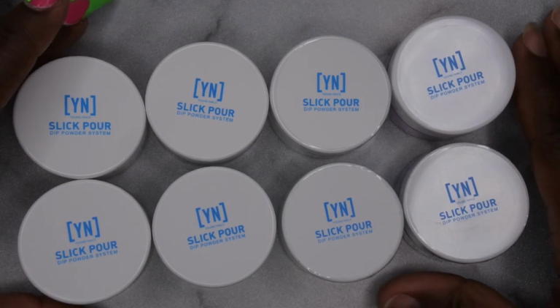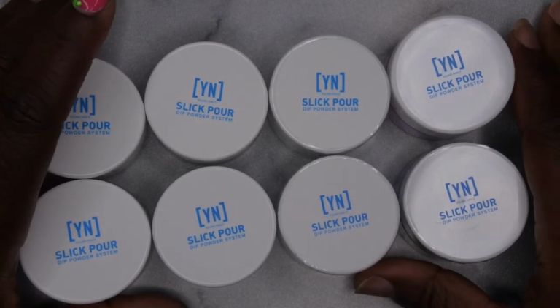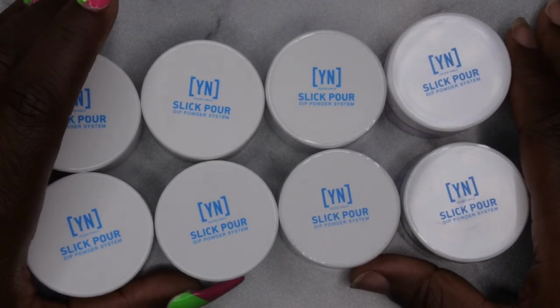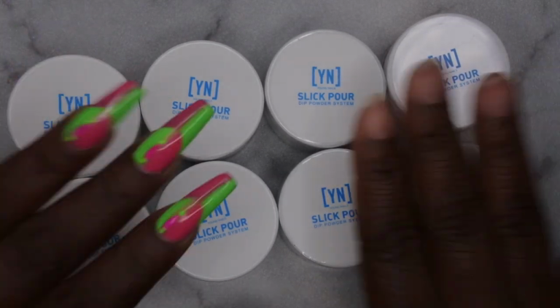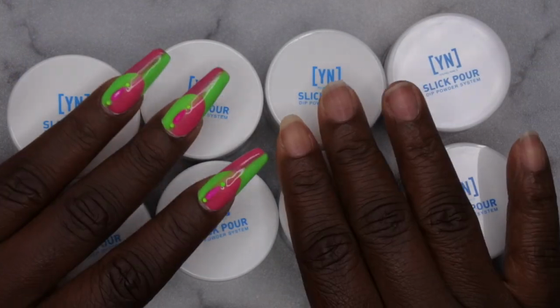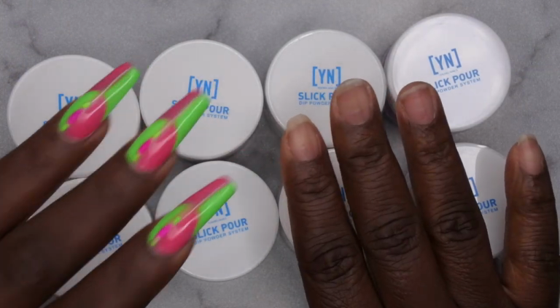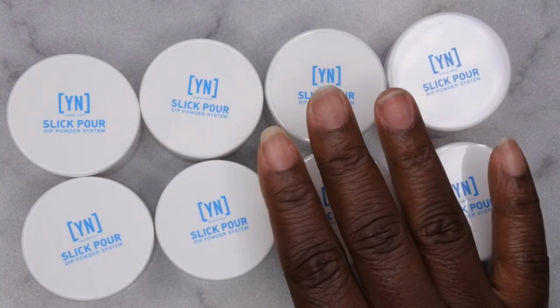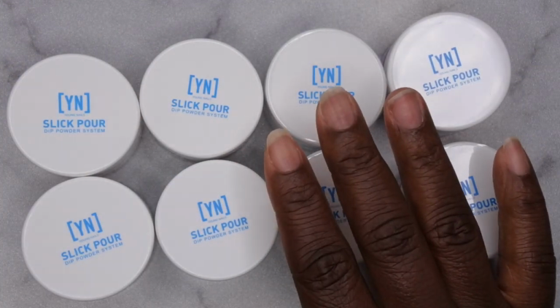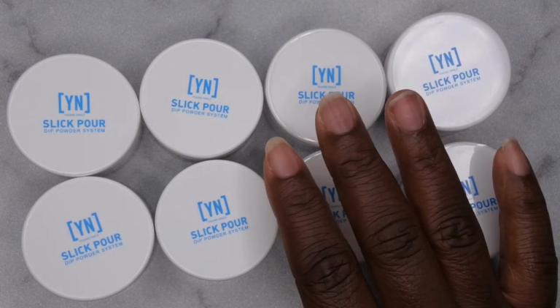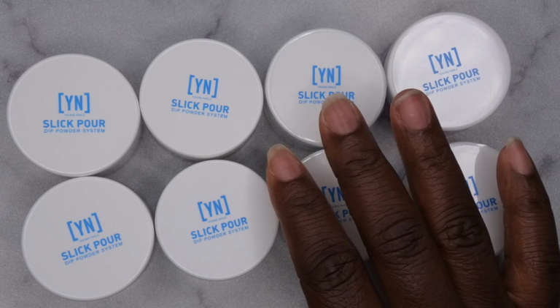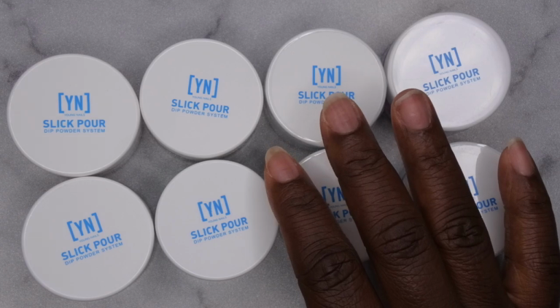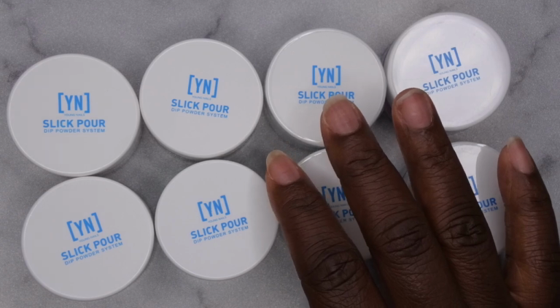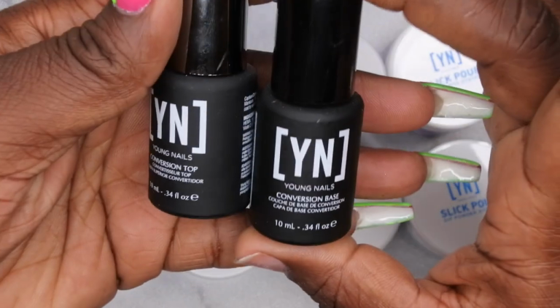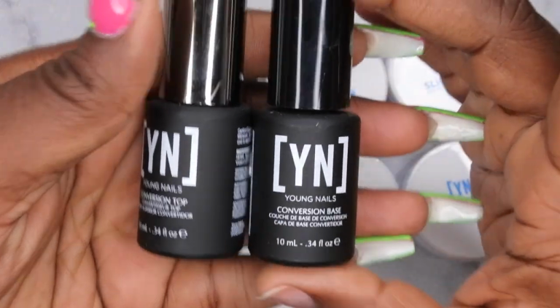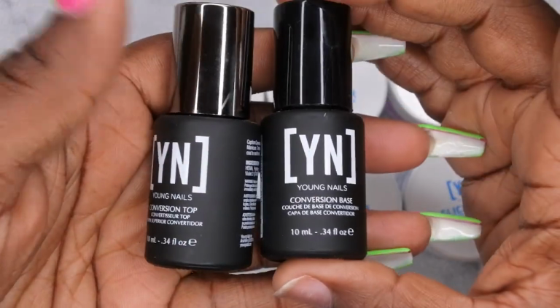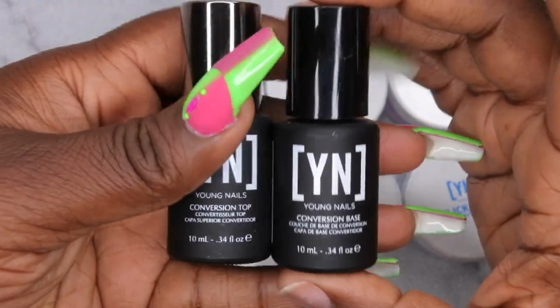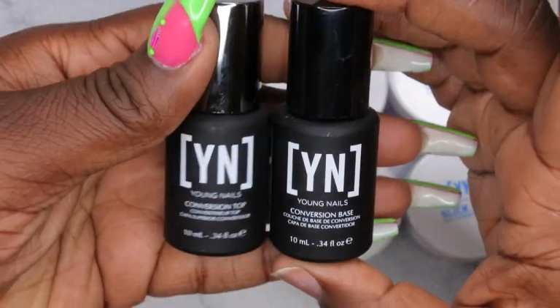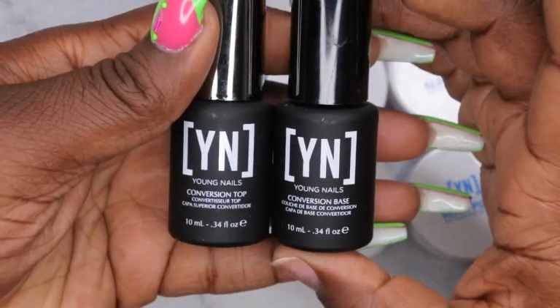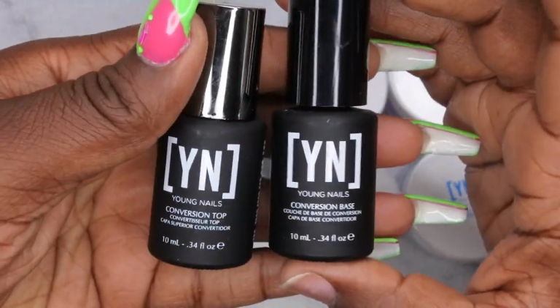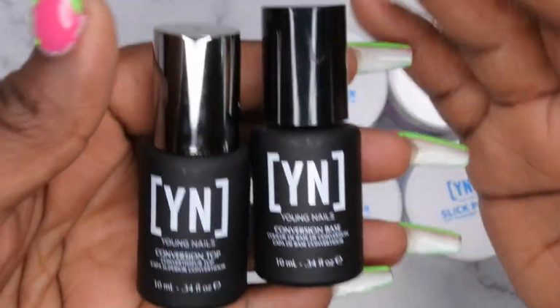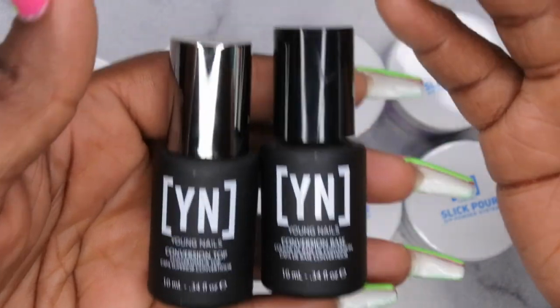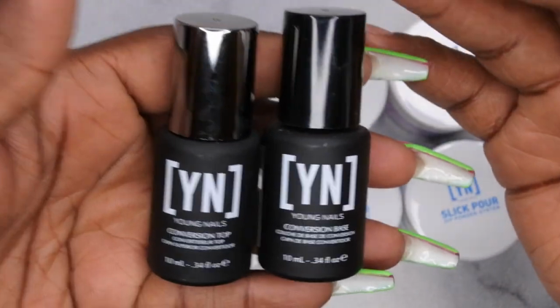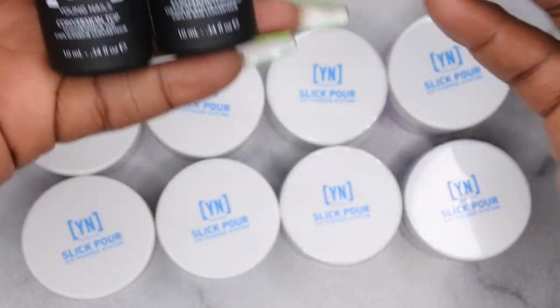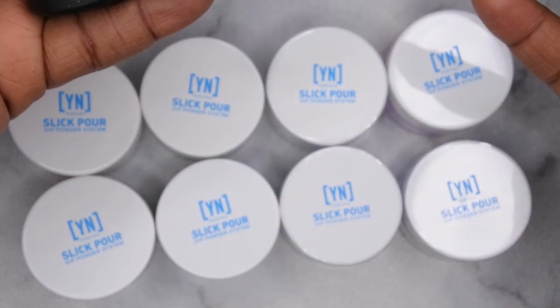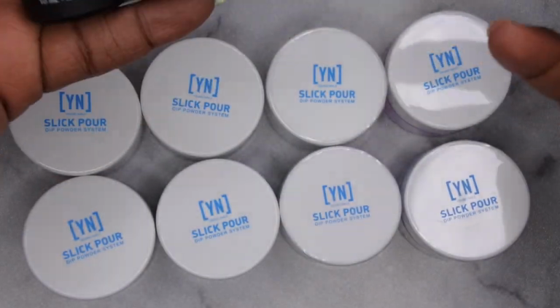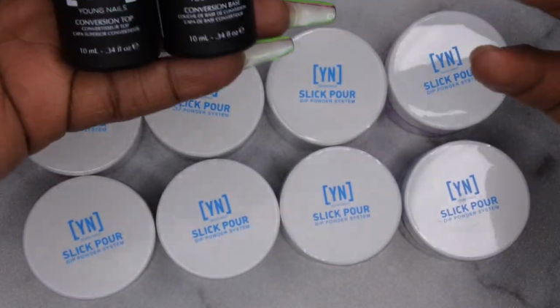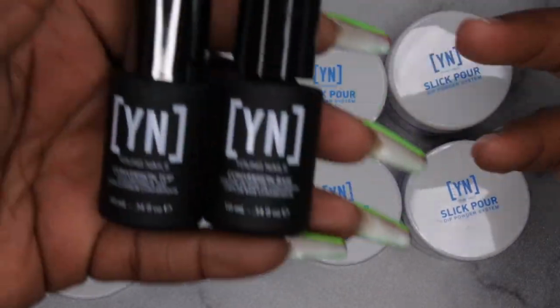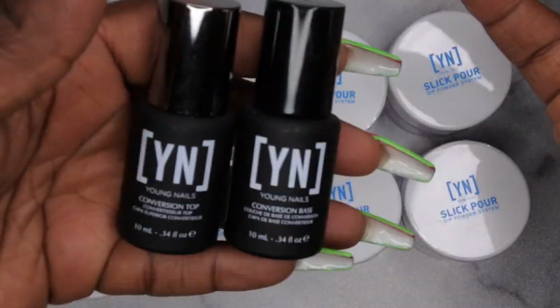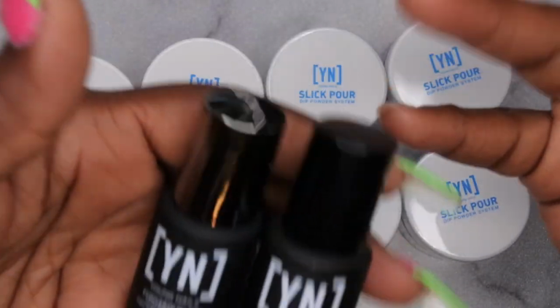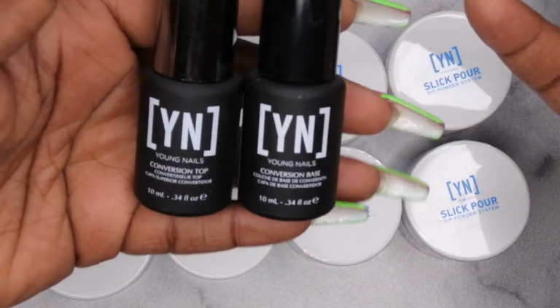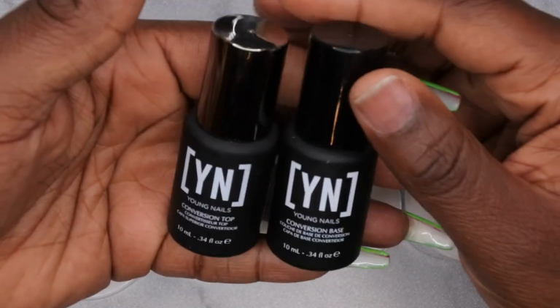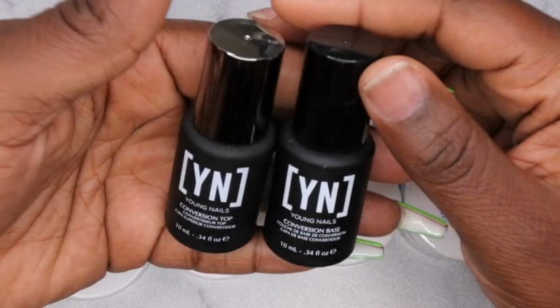So yeah I wanted to actually test these out. In that mystery box they also included the Young Nails Conversion Base and Conversion Top Coat. So I've been dying to try out the Young Nails Dip System and so I figured now is the time to do it.